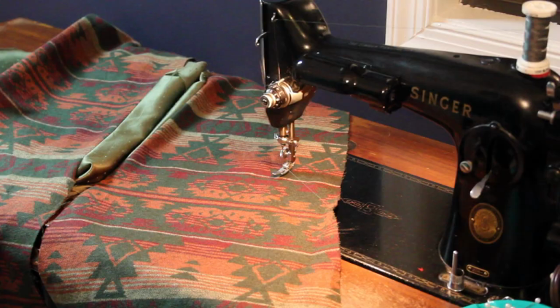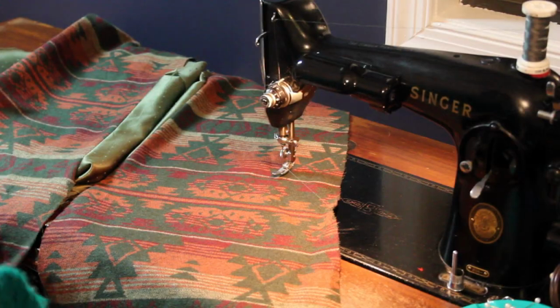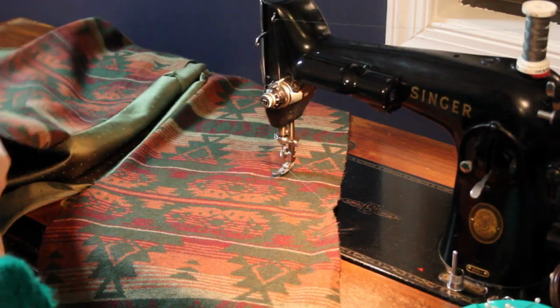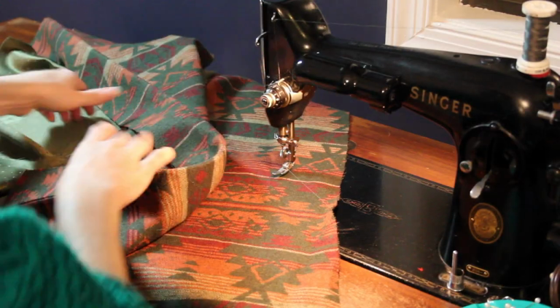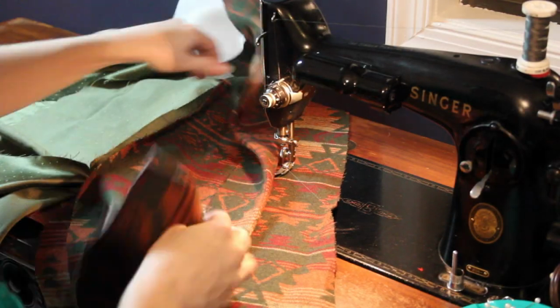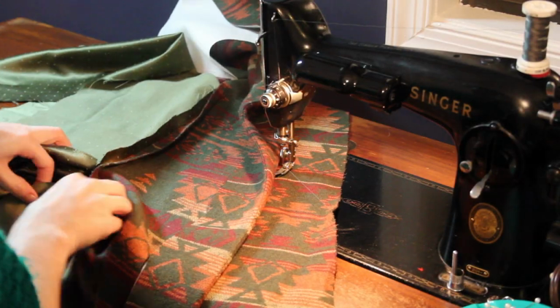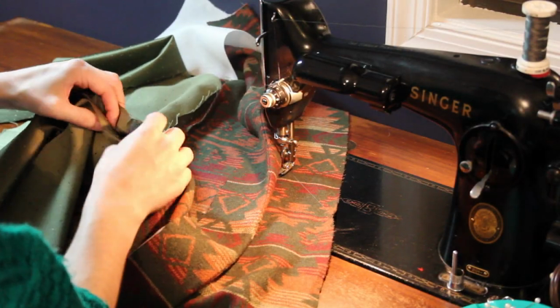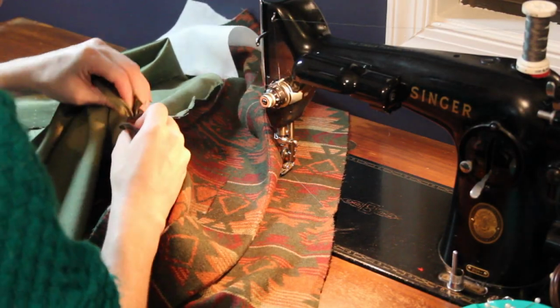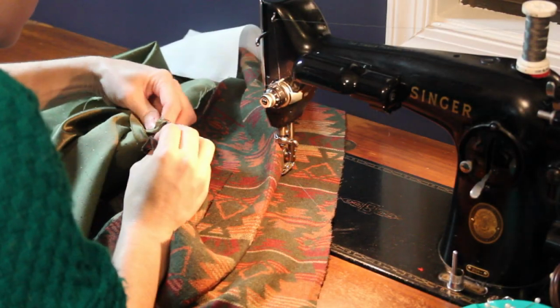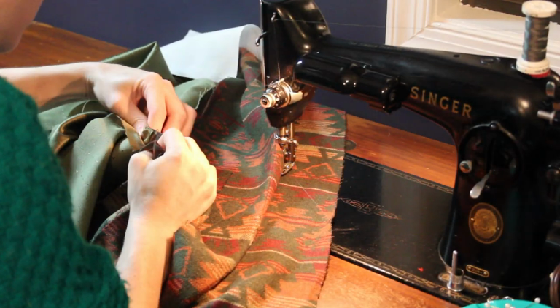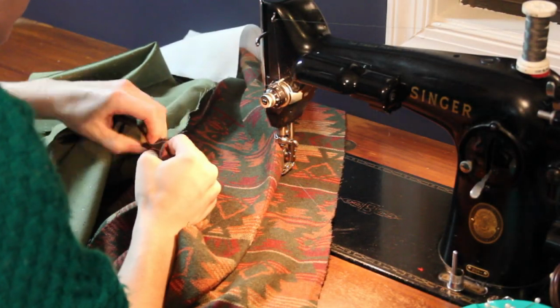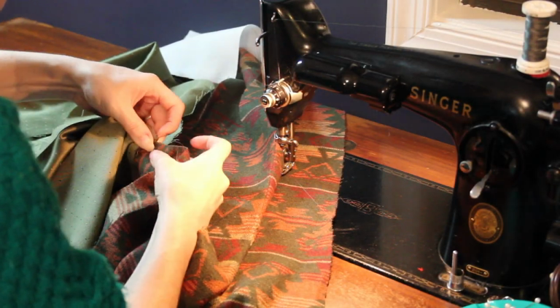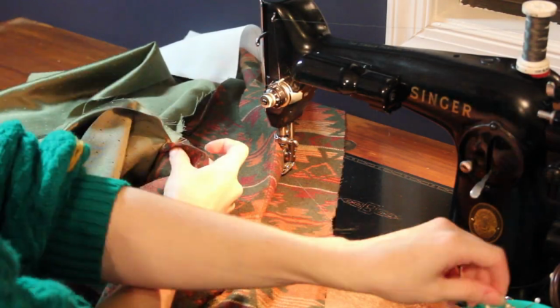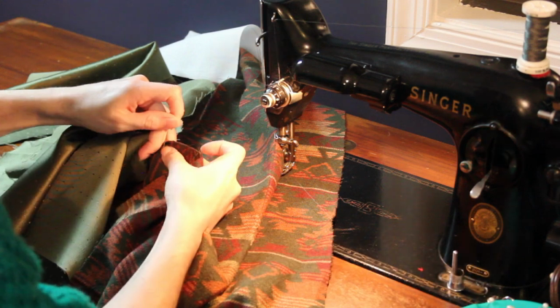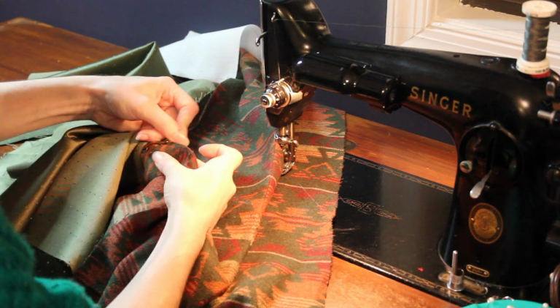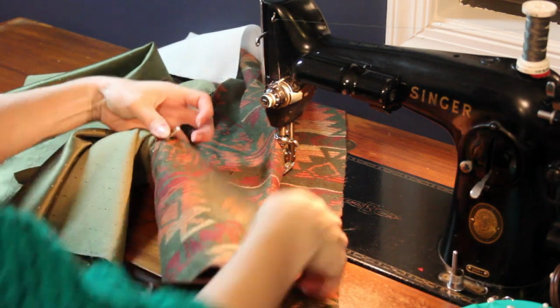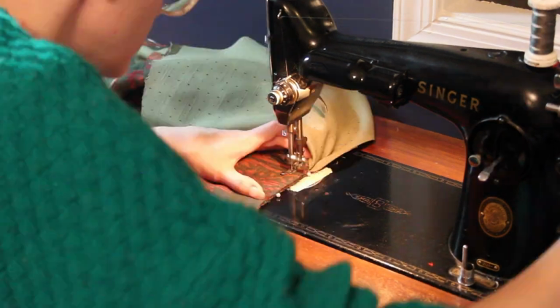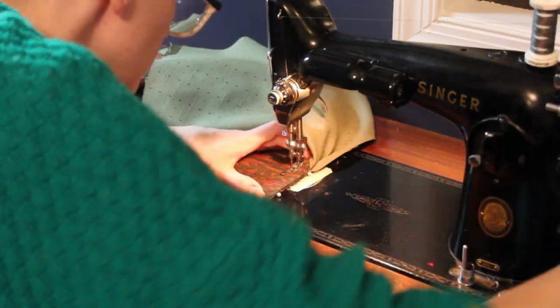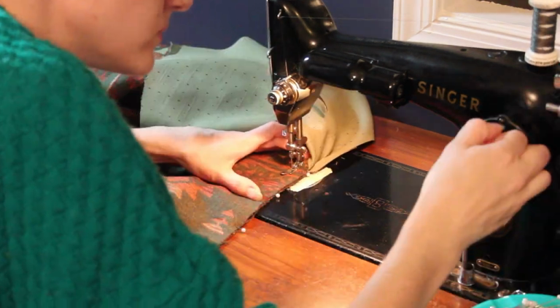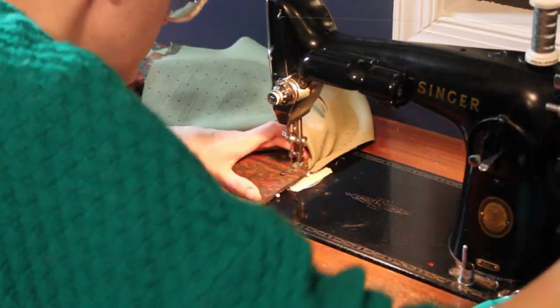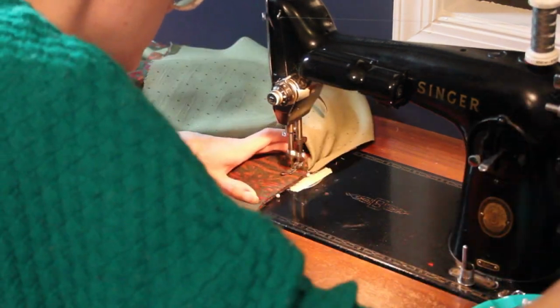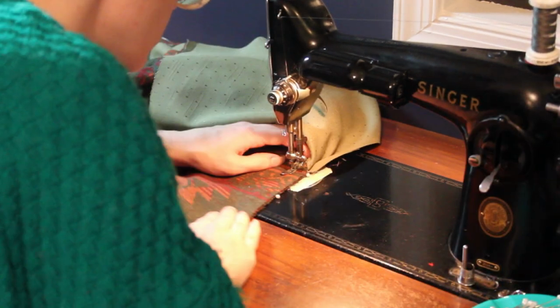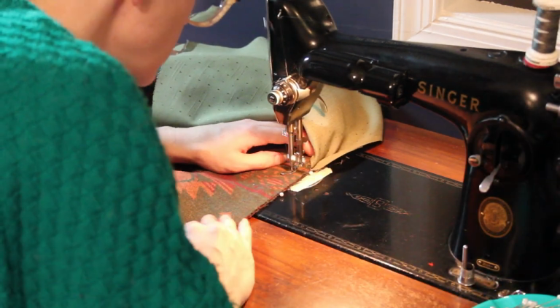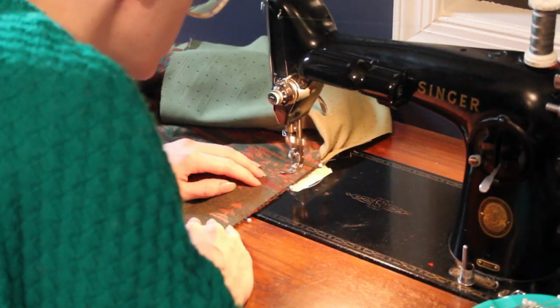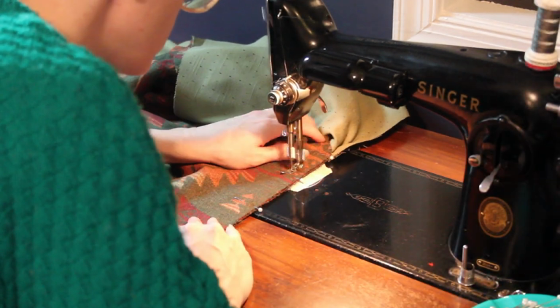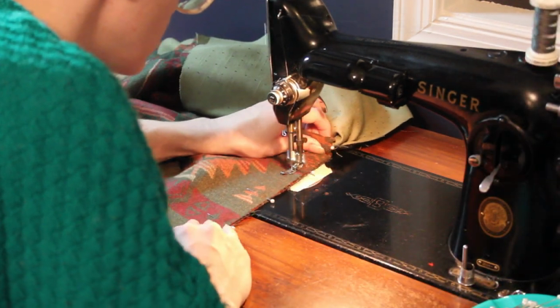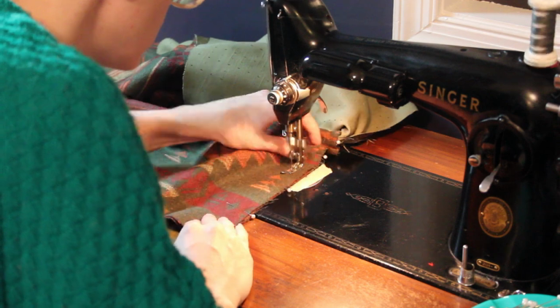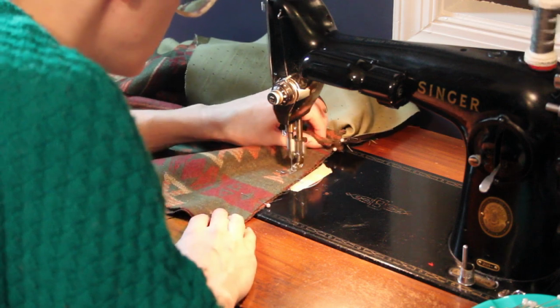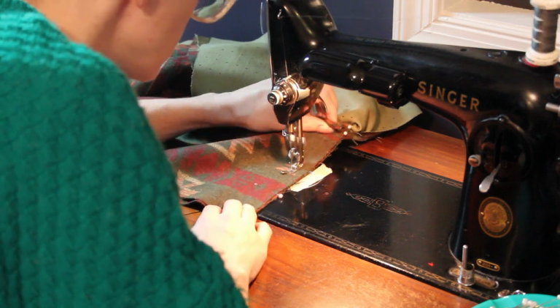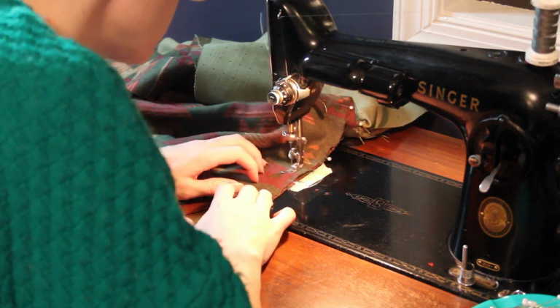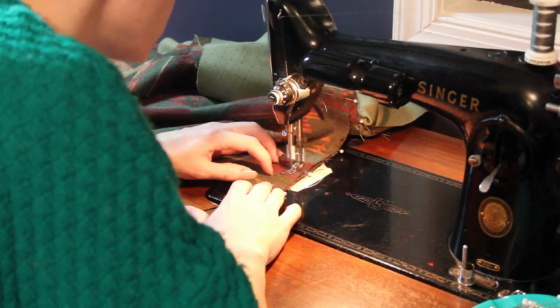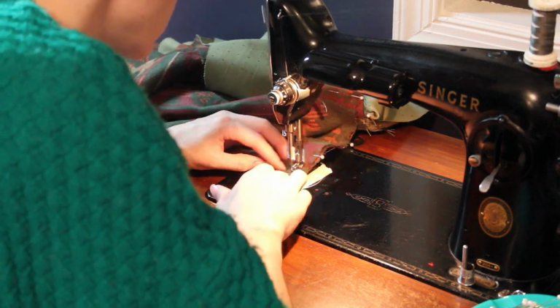The next thing I did was sew the seams together from the arm openings down. This can be a little bit tricky because the lining is already partially sewn in, but if you take your time it's worth the result.